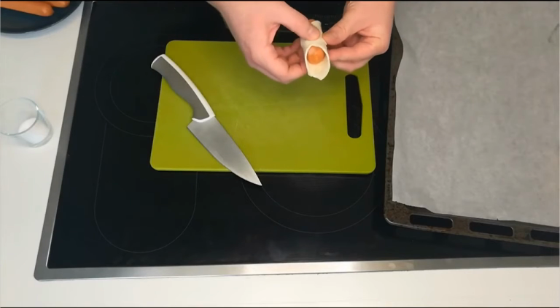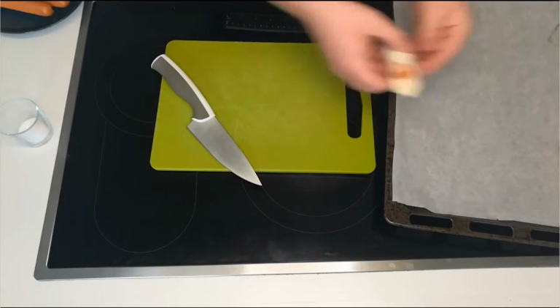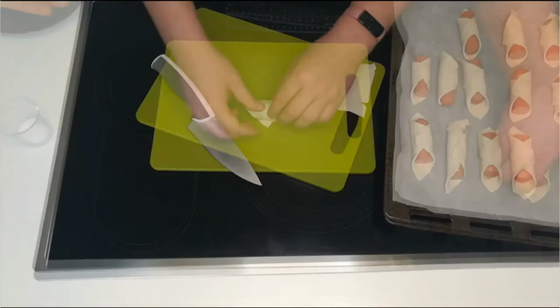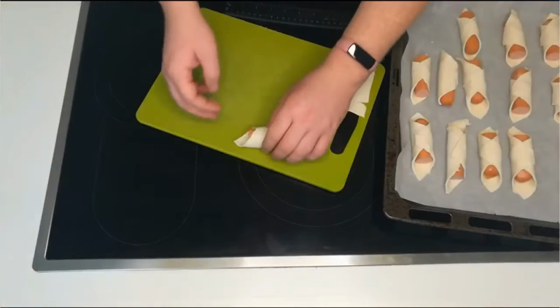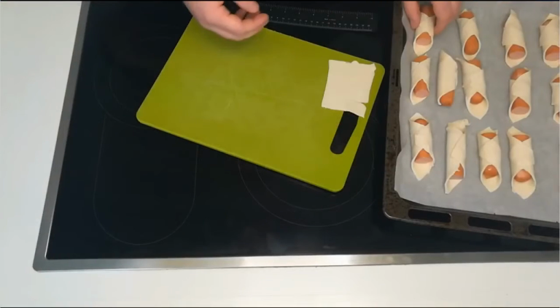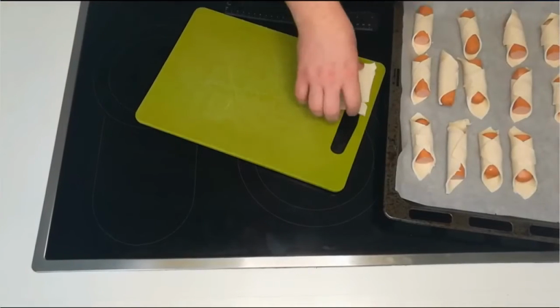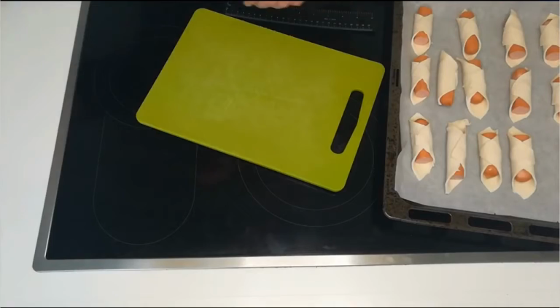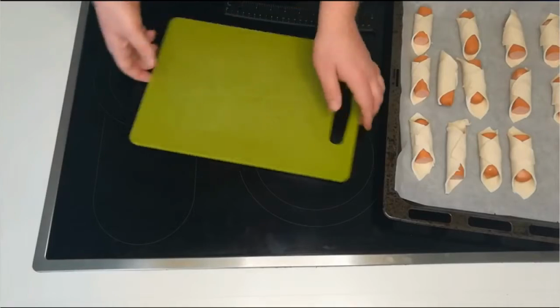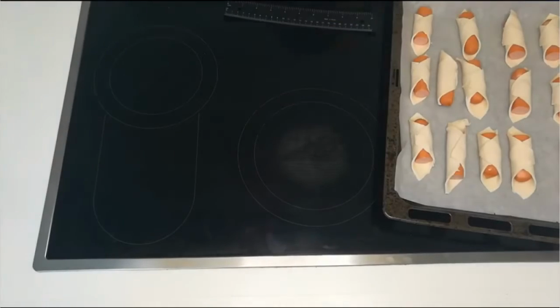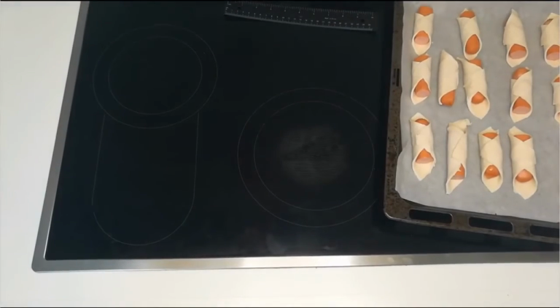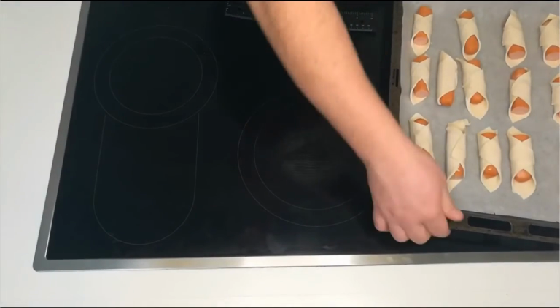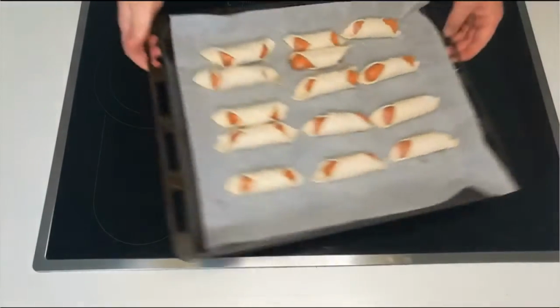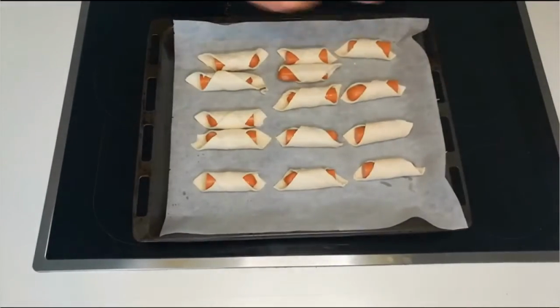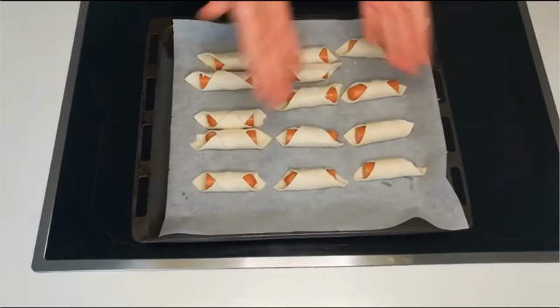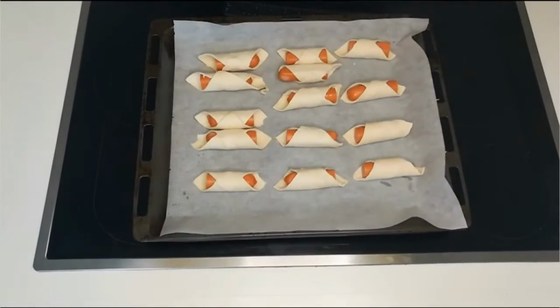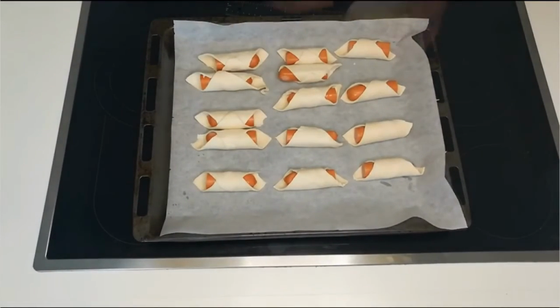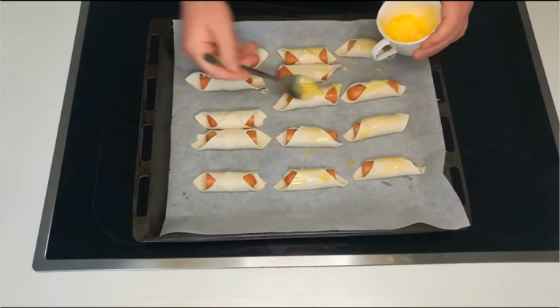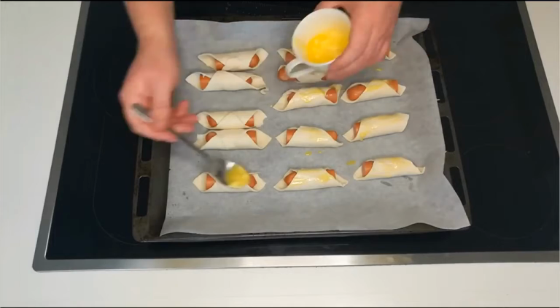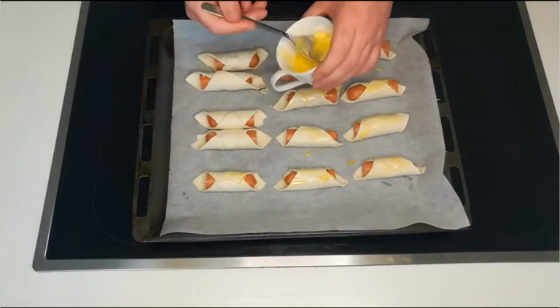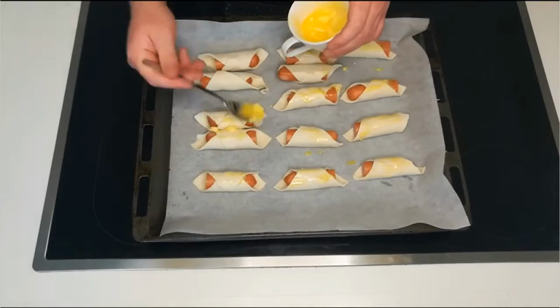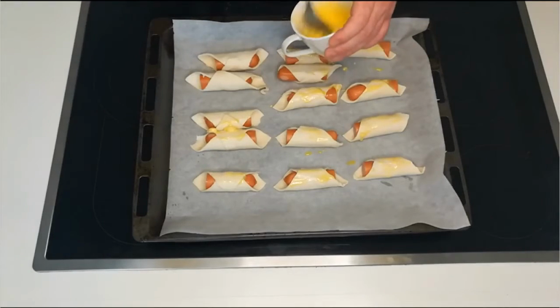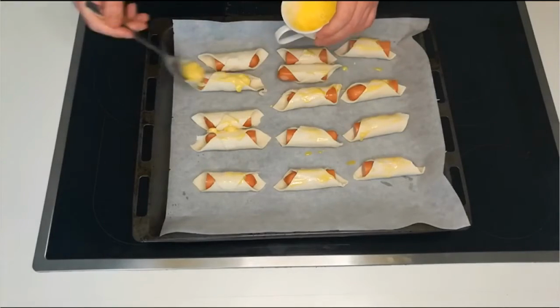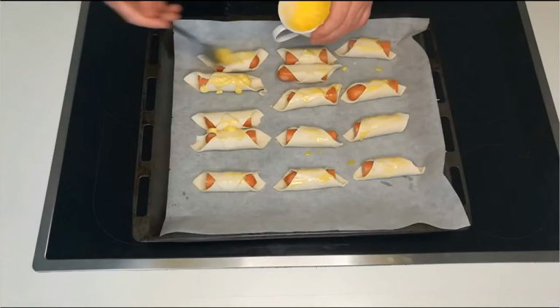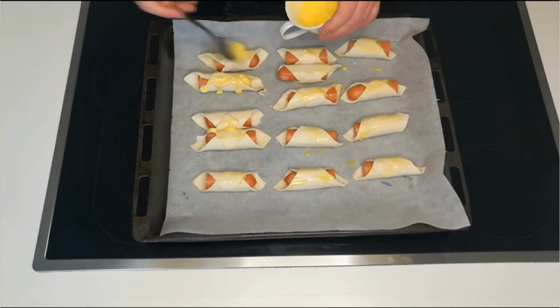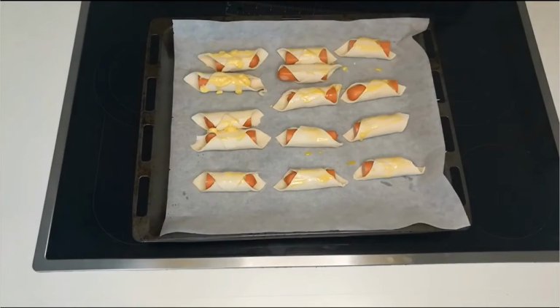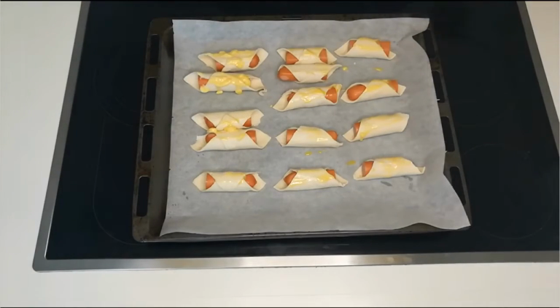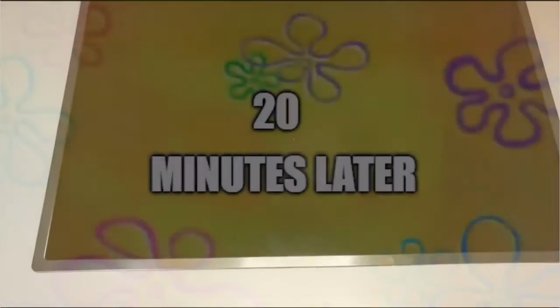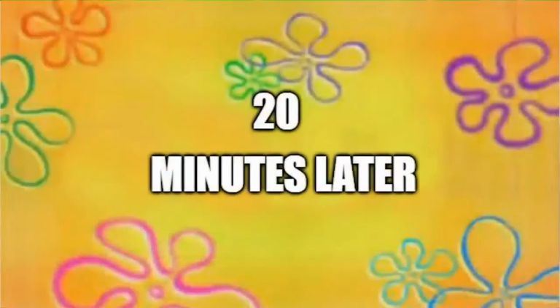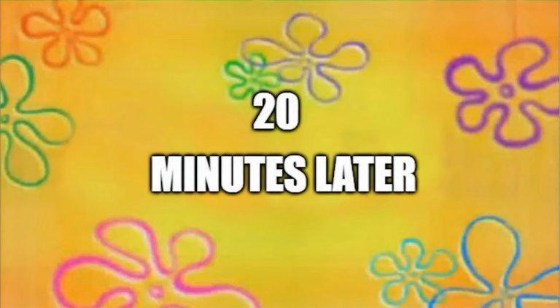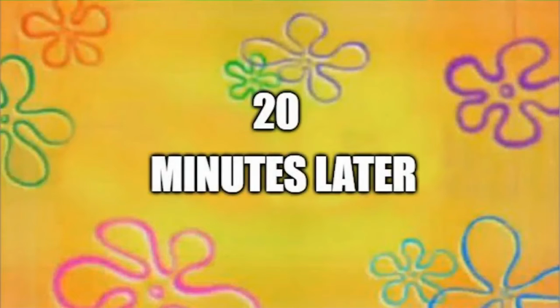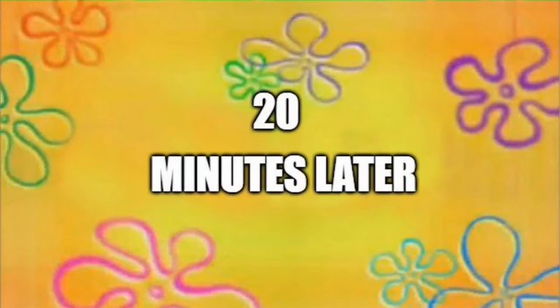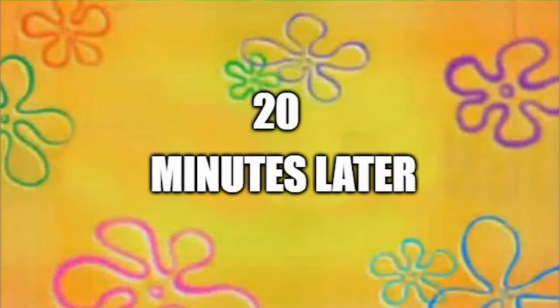When you have all of them, place them on a baking sheet and place into an oven which you have preheated at 180 degrees. Brush some butter over the top like this to get a nice deep brown color. Place in an oven for 20 minutes.